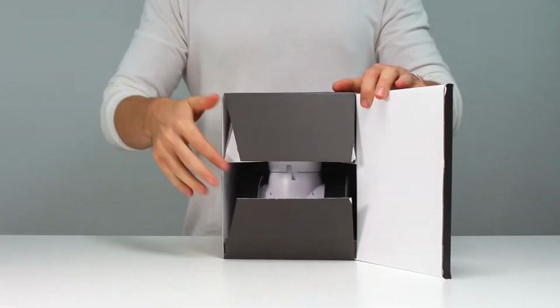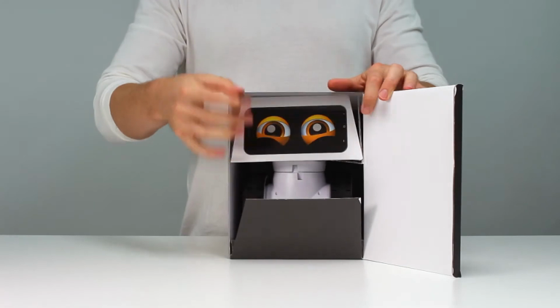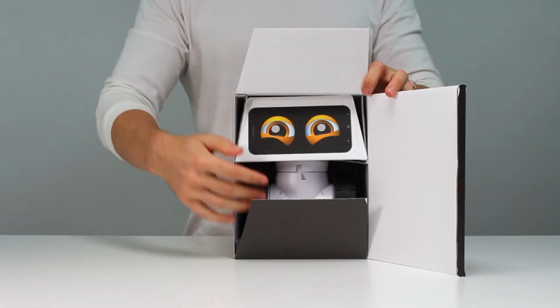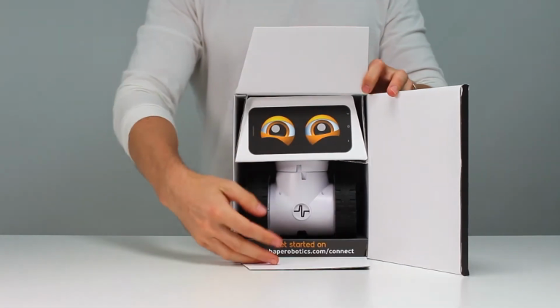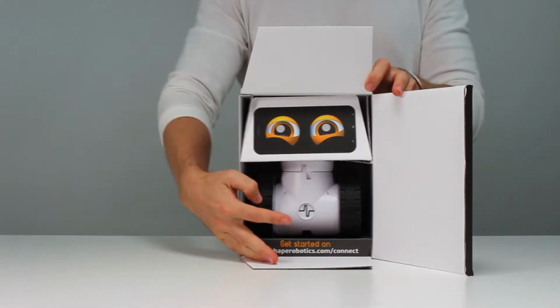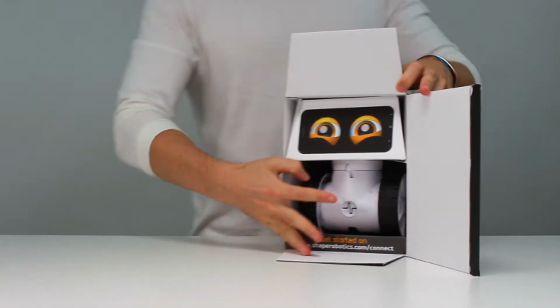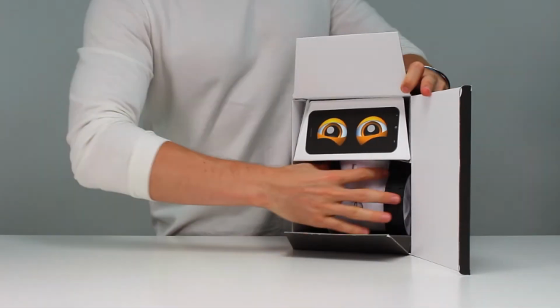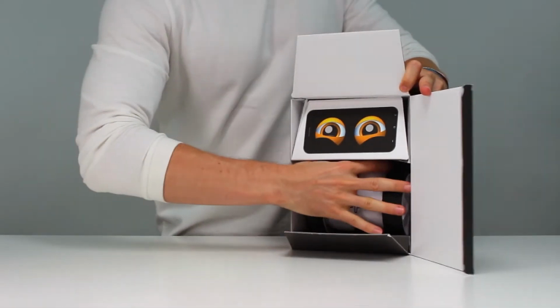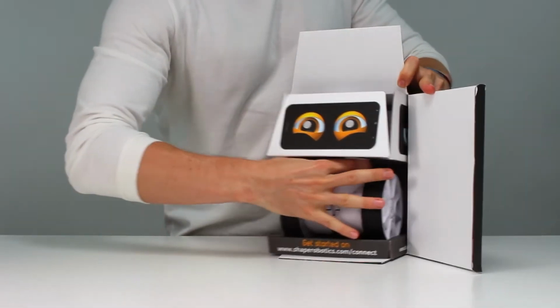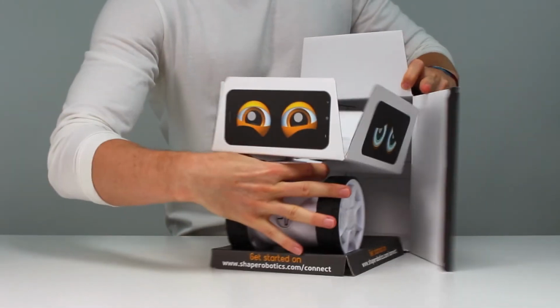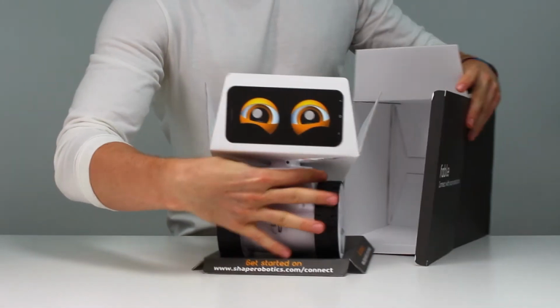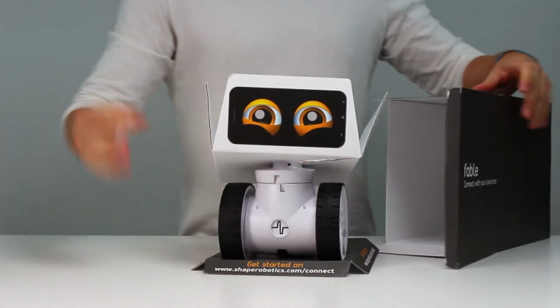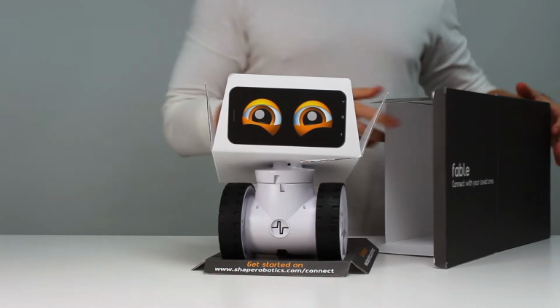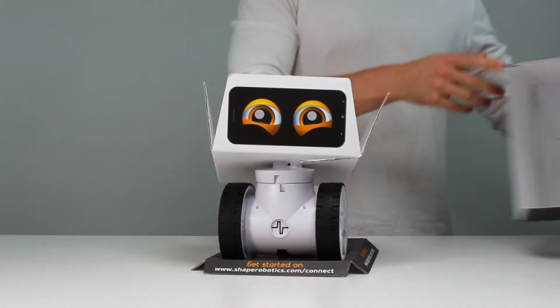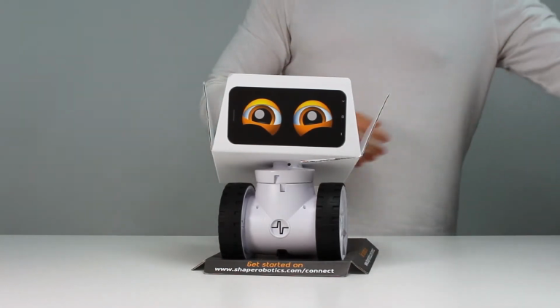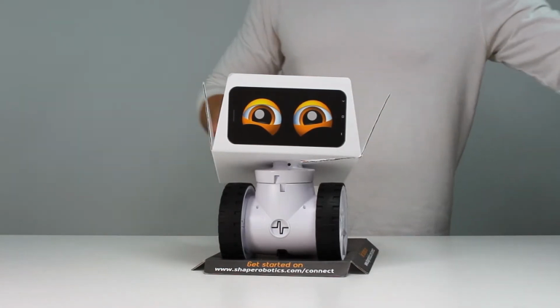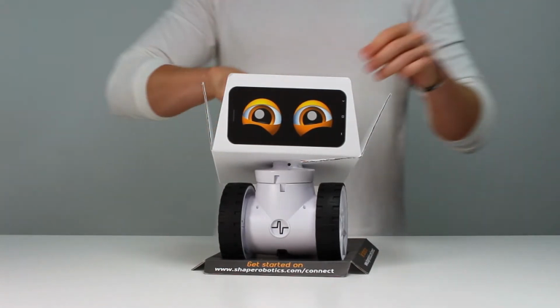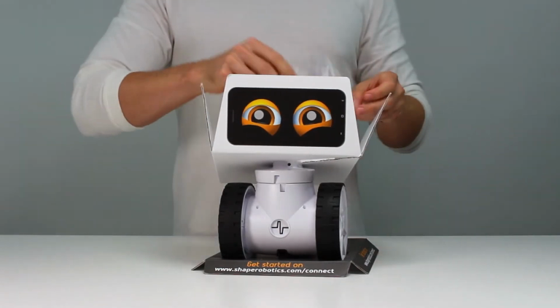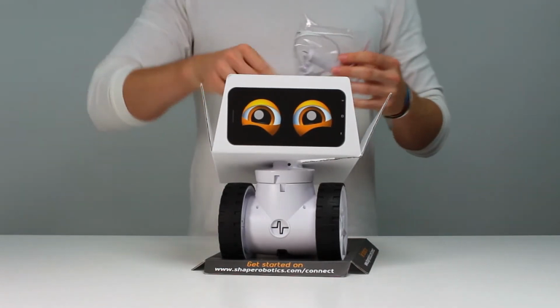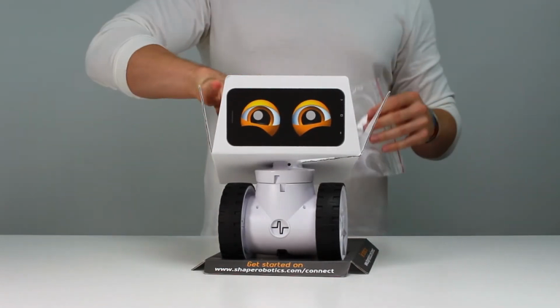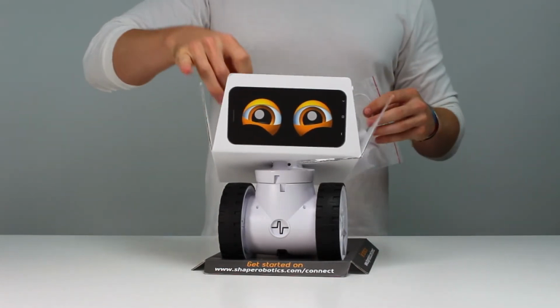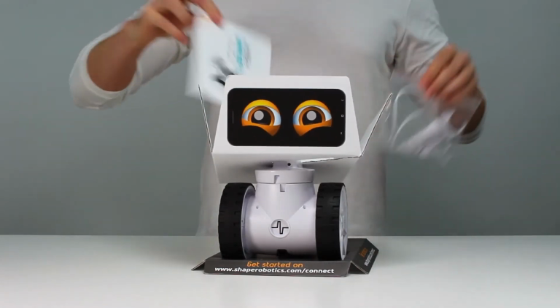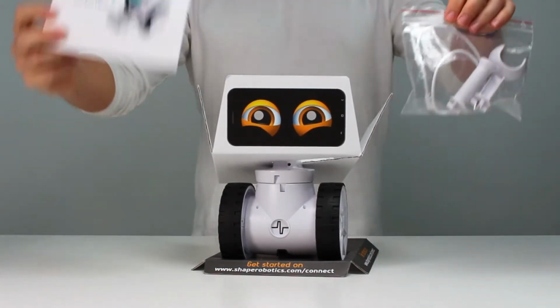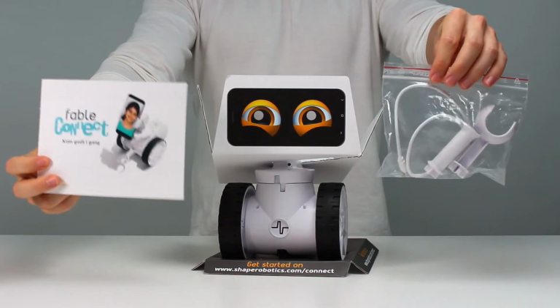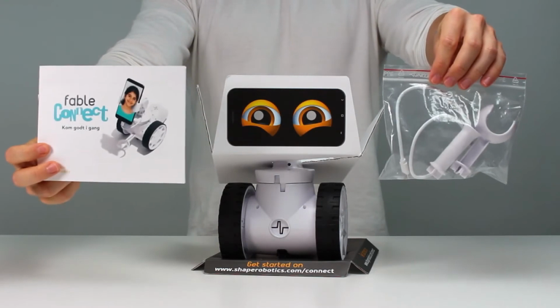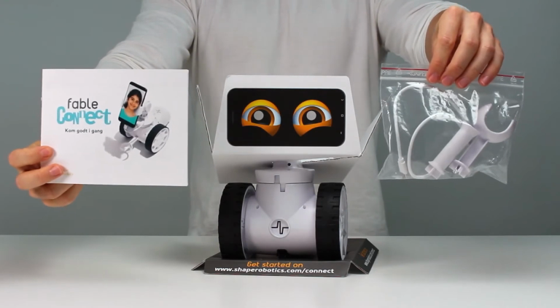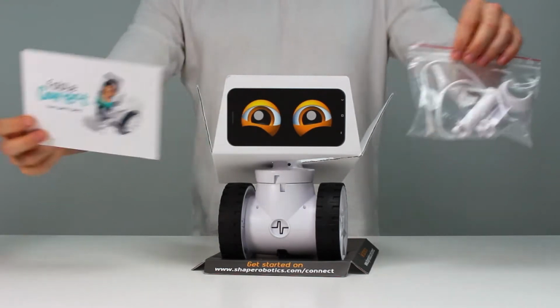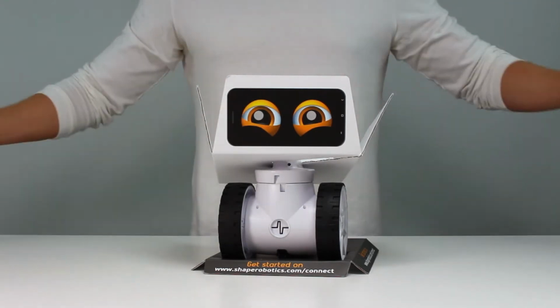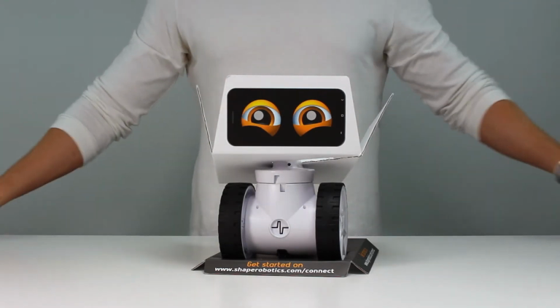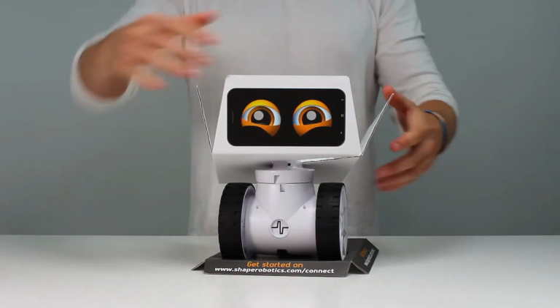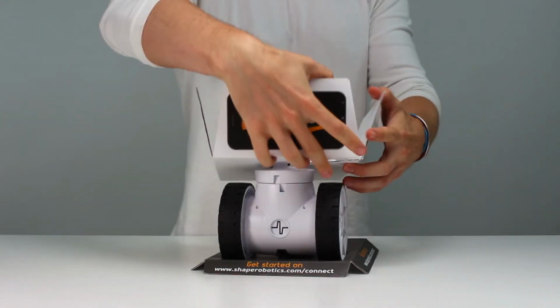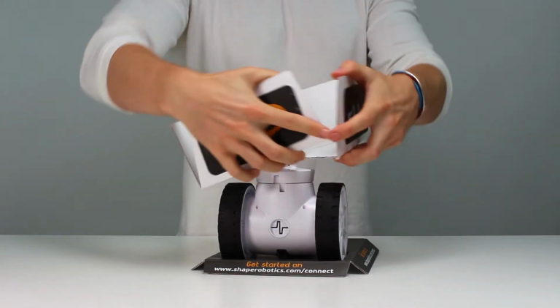Let me show you just how easily Fable Connect is set up — it only takes two minutes. Let's pull off the packaging and get started. In the box, you'll find the Fable Connect robot along with the getting started guide and a bag with the necessary cables for charging and connecting.